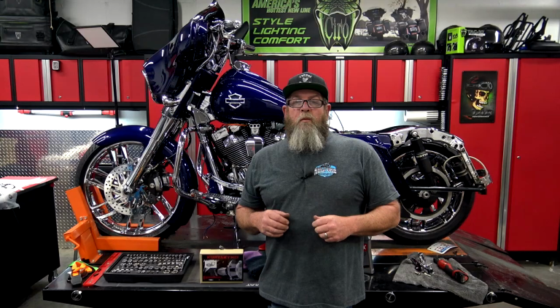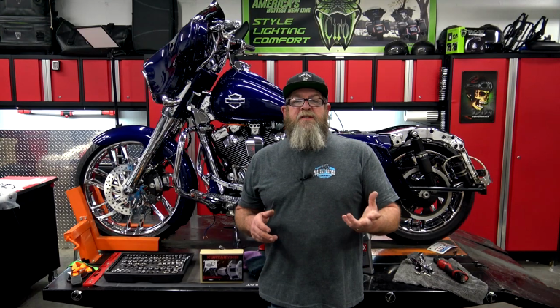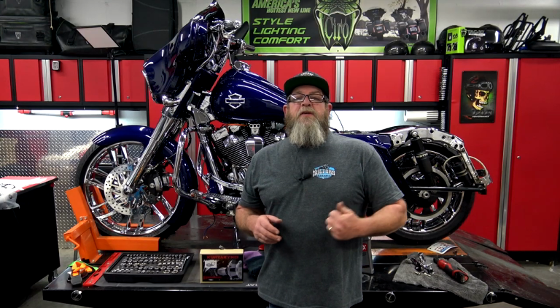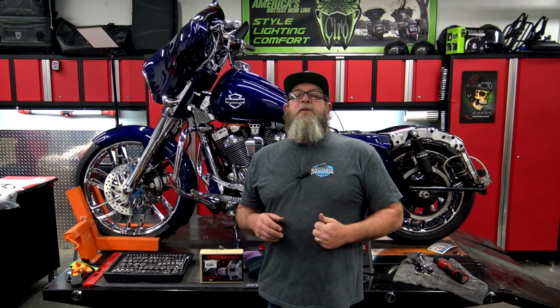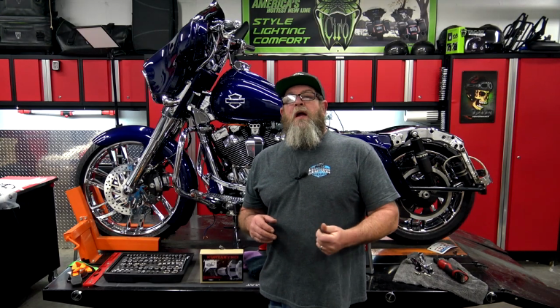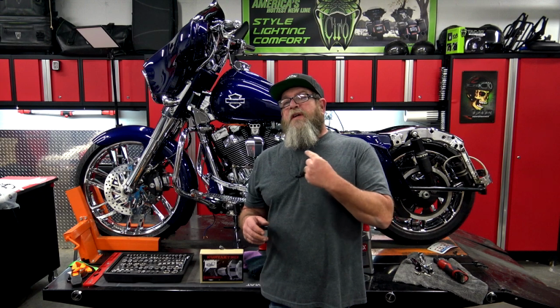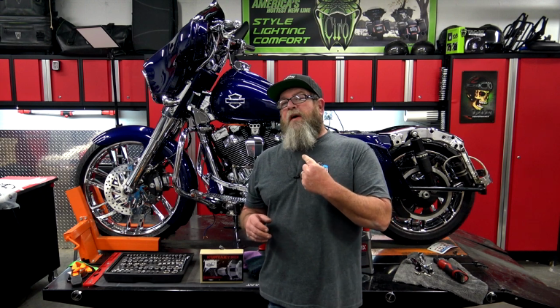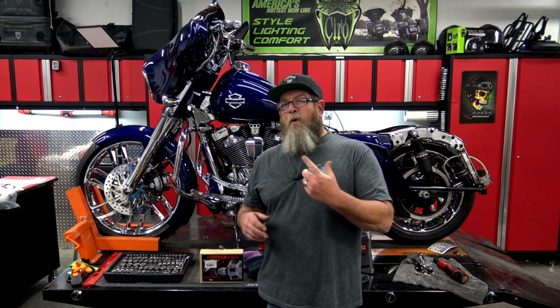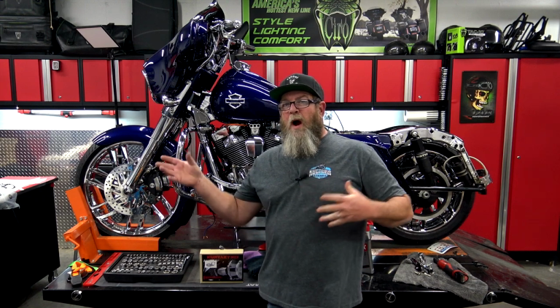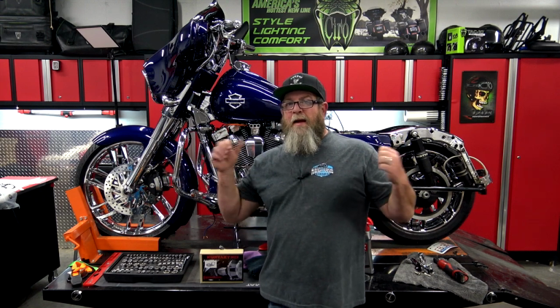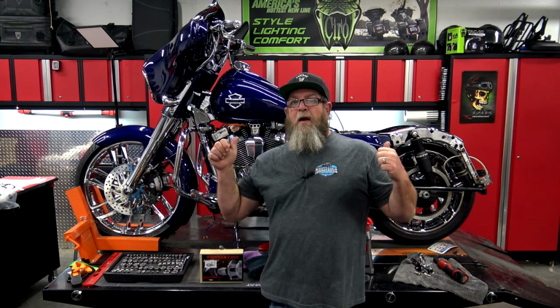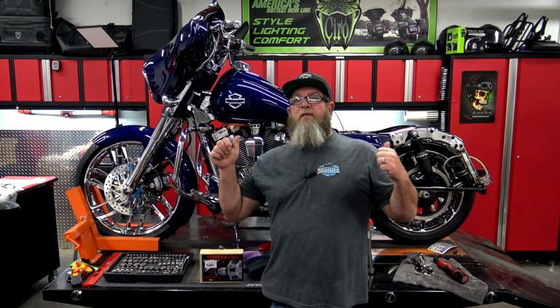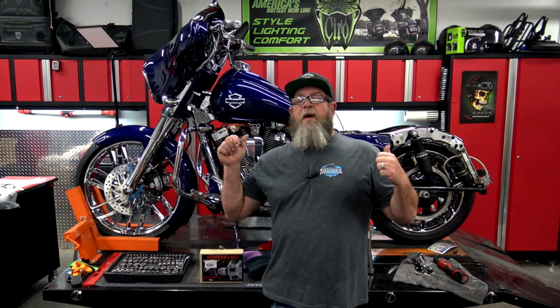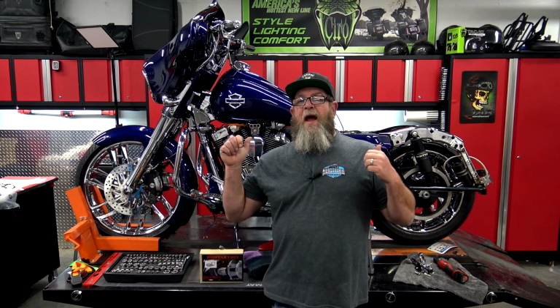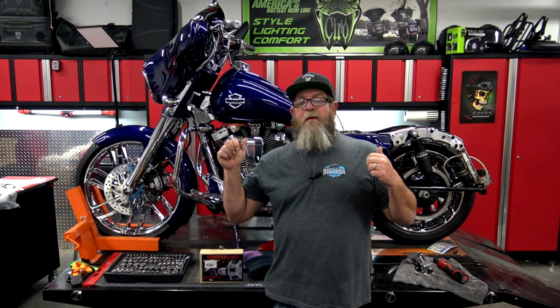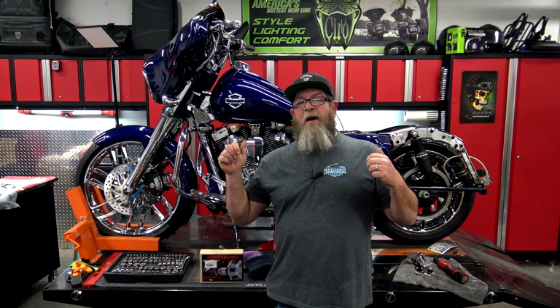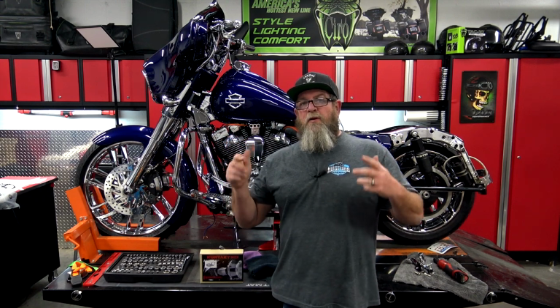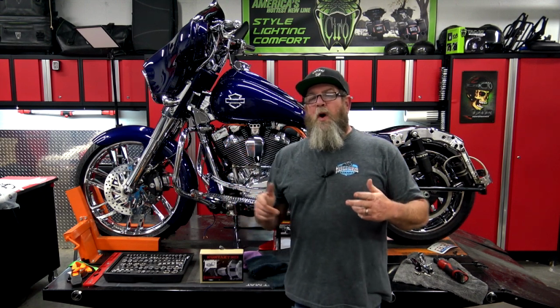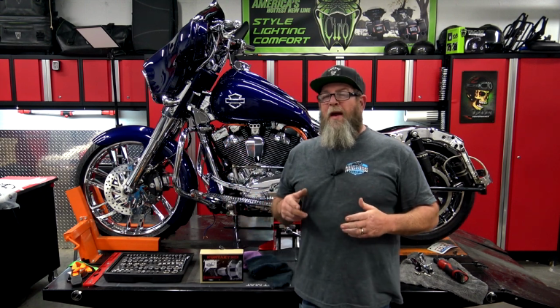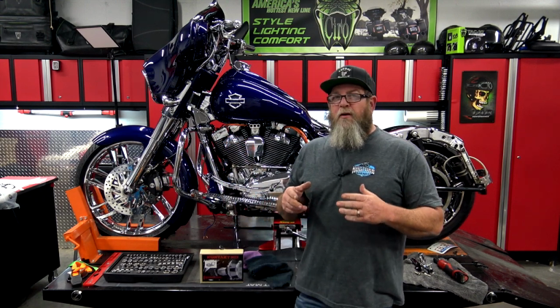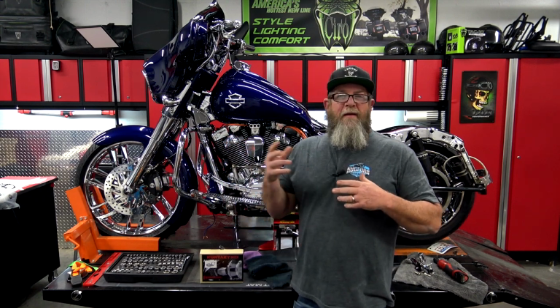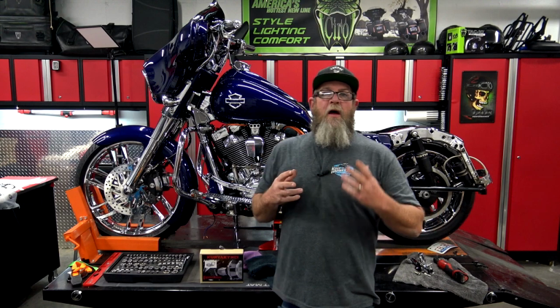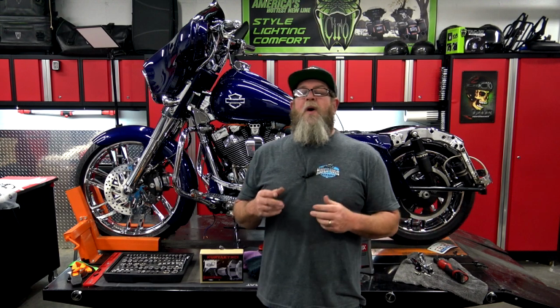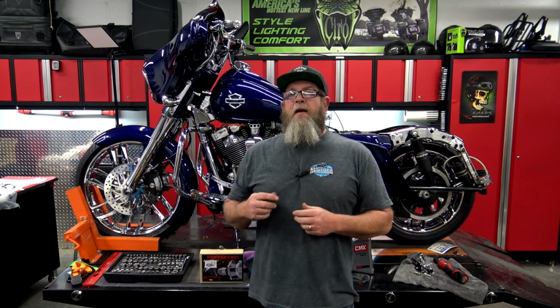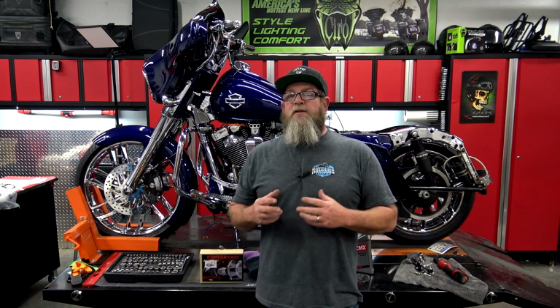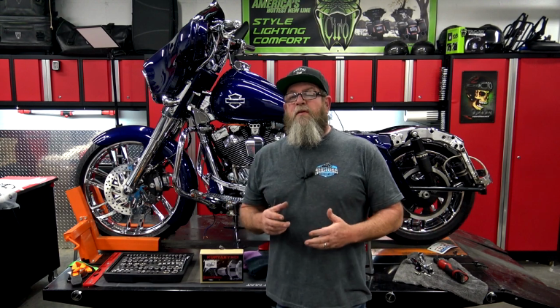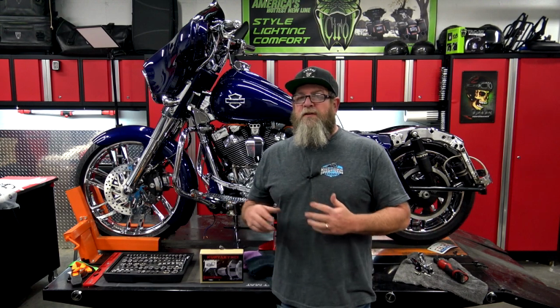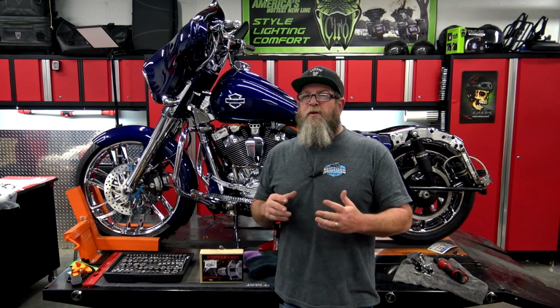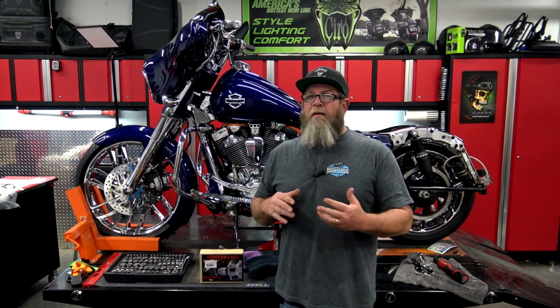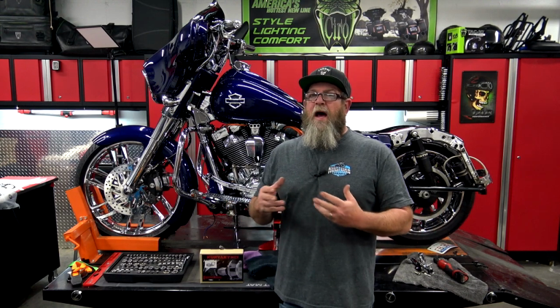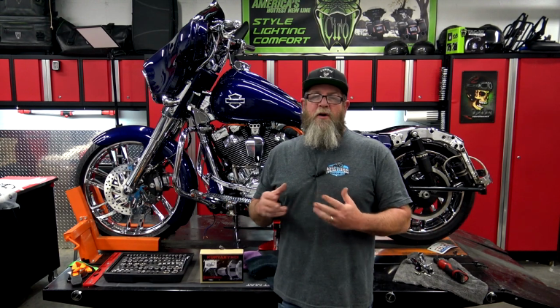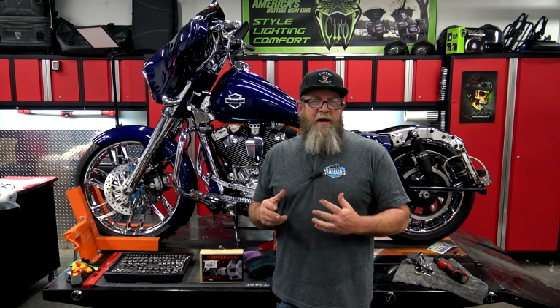Welcome to Sick Baggers YouTube channel. I'm Steve. We're right in the middle of doing an Advan Black color swap, and during that color swap I noticed a few things on the Street Glide that I kind of want to change.